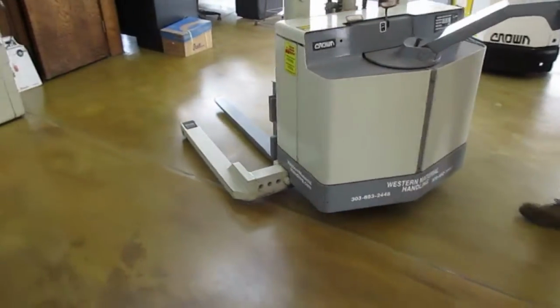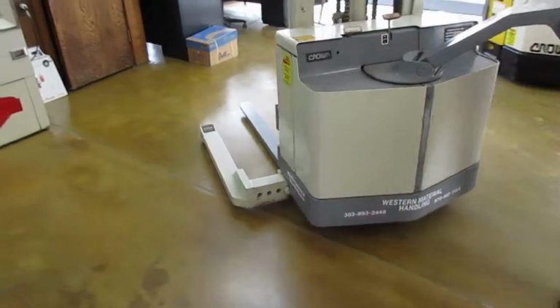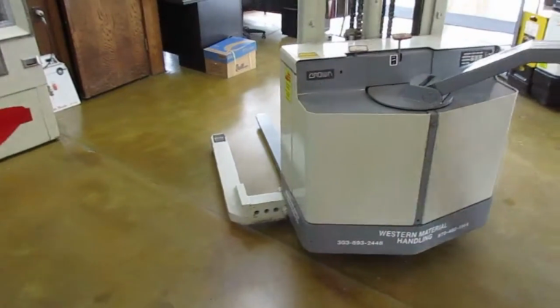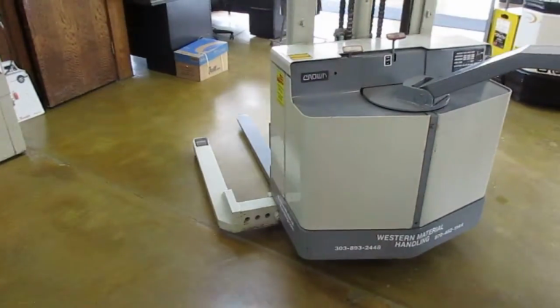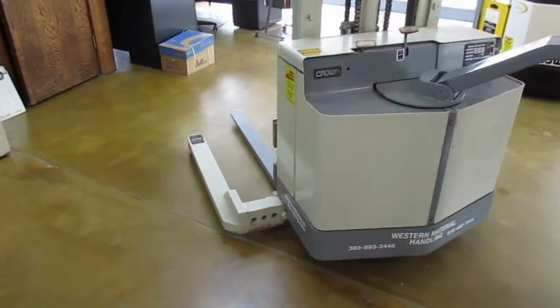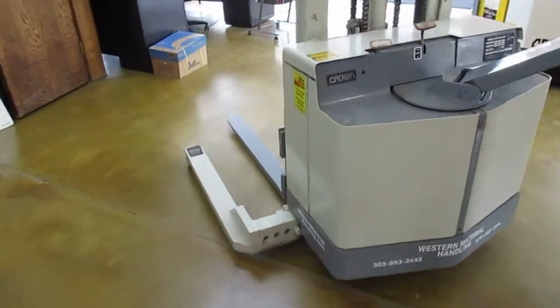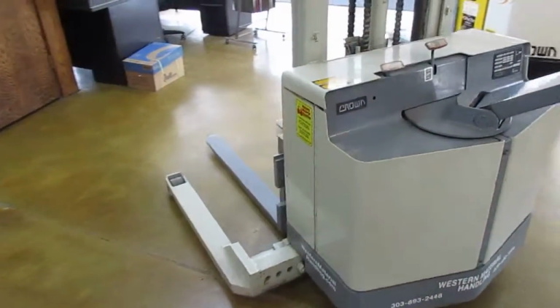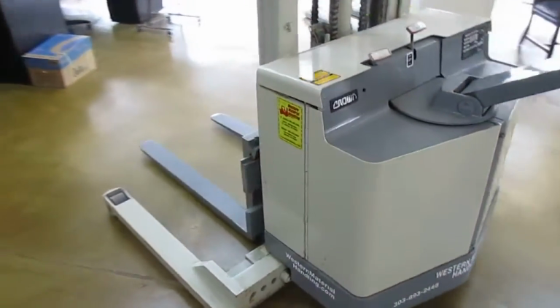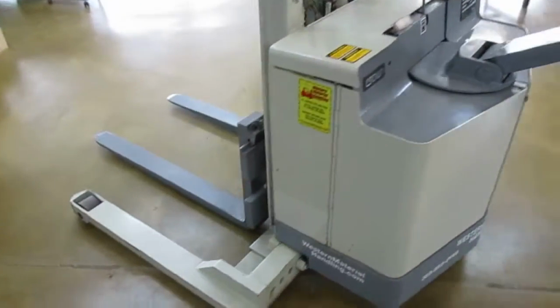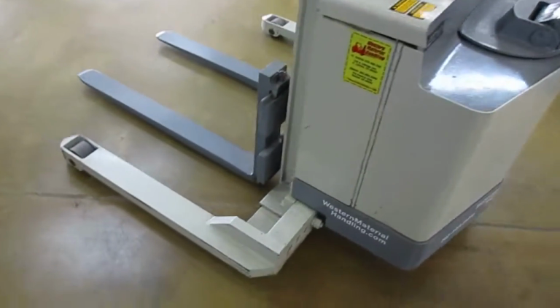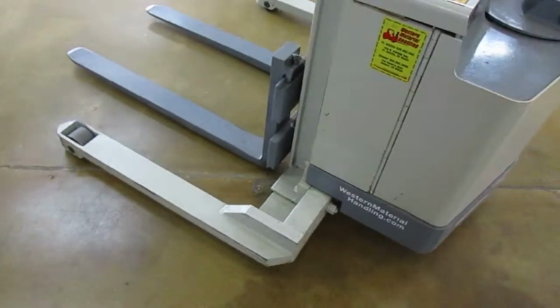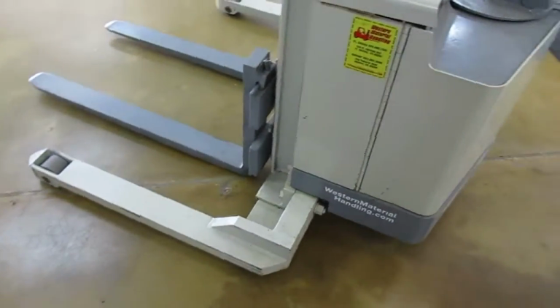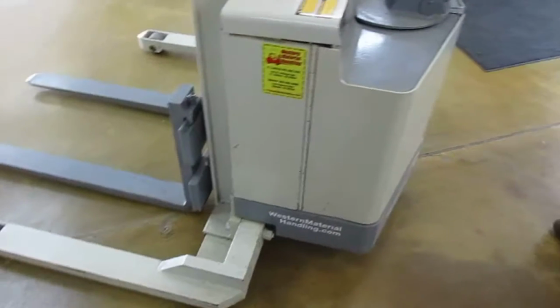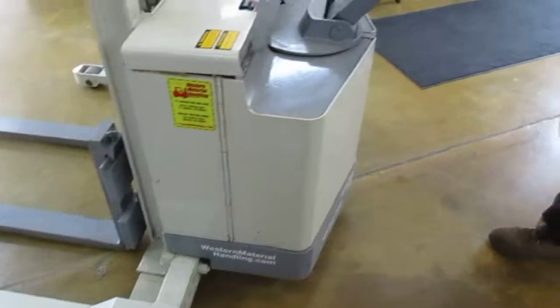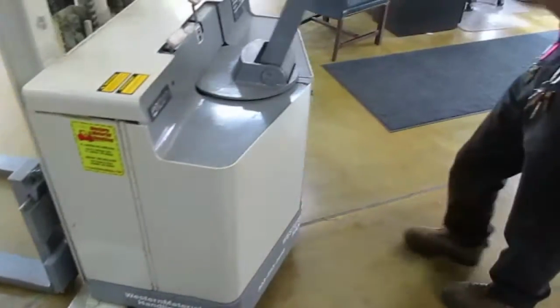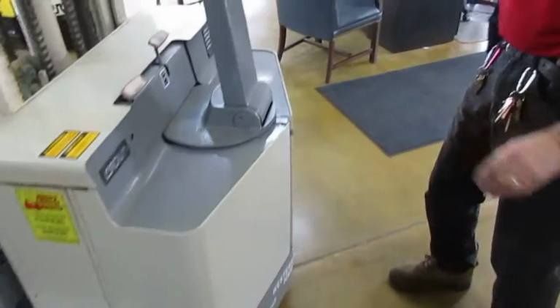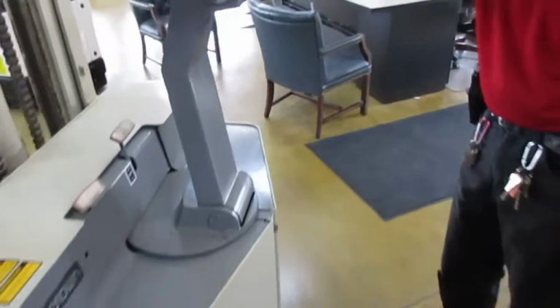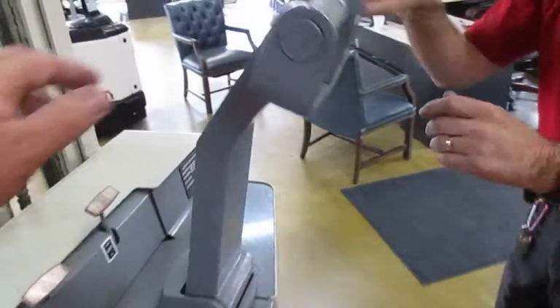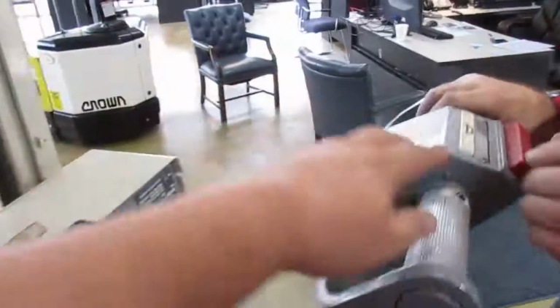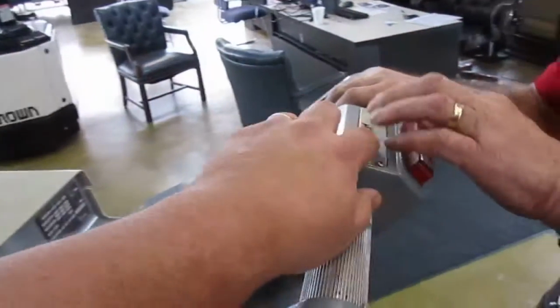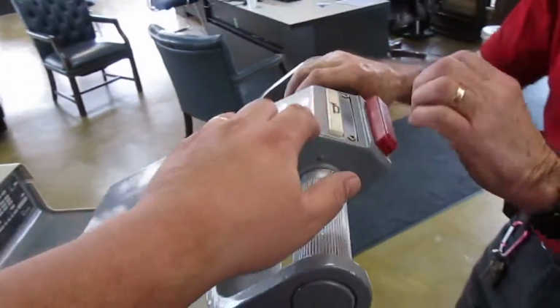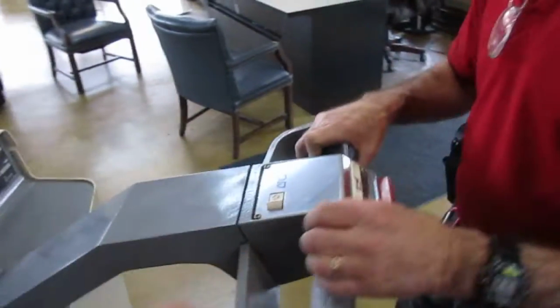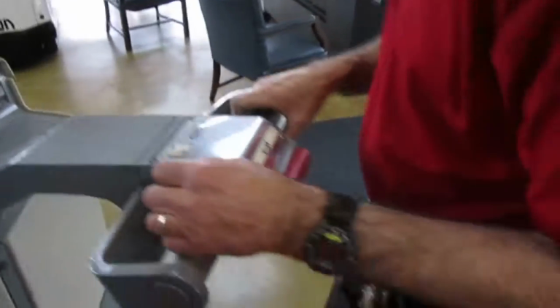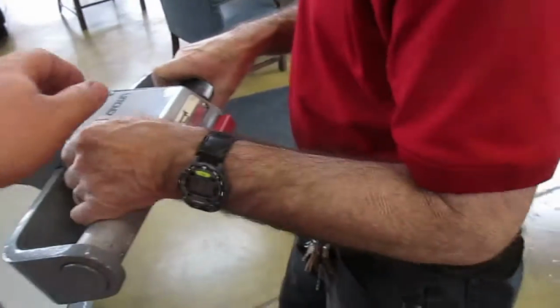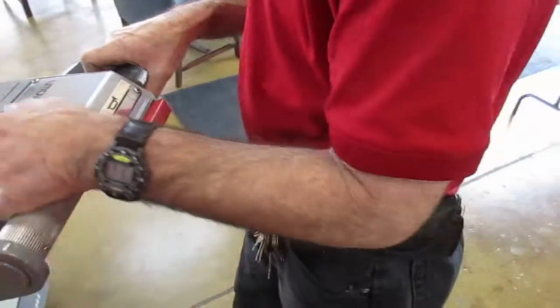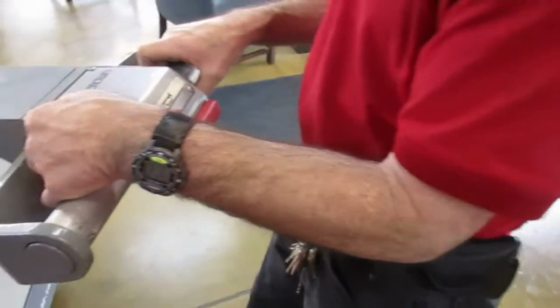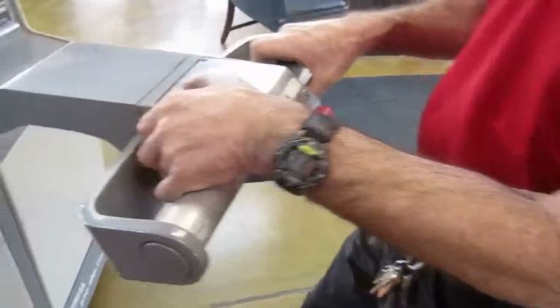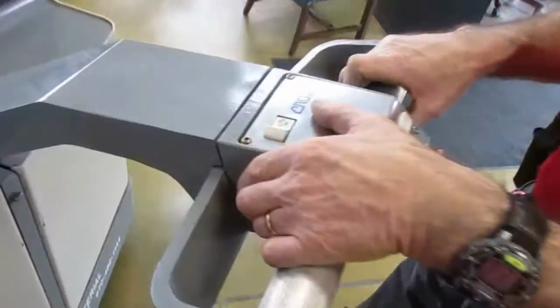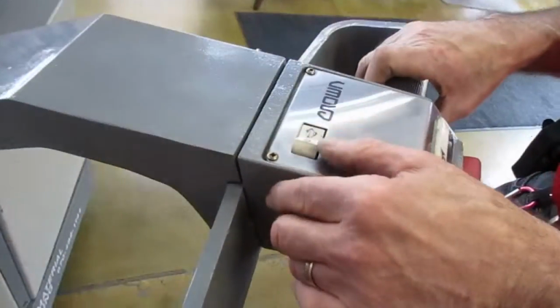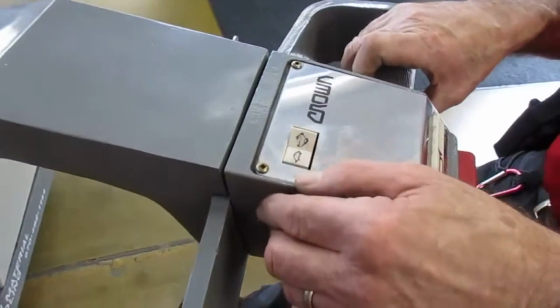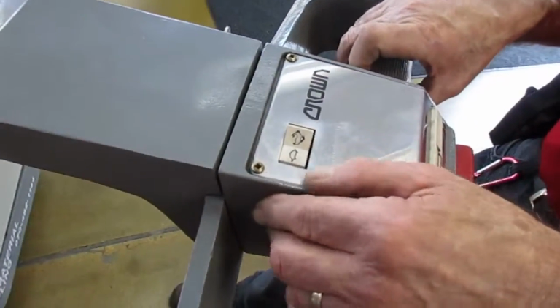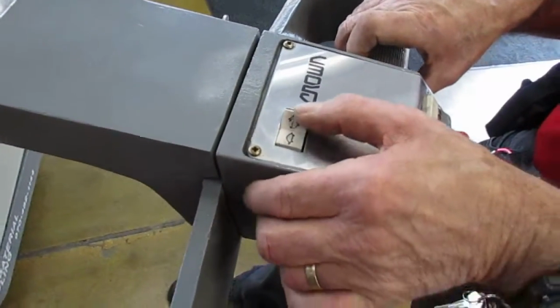Tight turning radius. Outriggers so you don't have to have a counterbalance system. Safety horn, reverse mechanism, two speed — high and low travel speed.